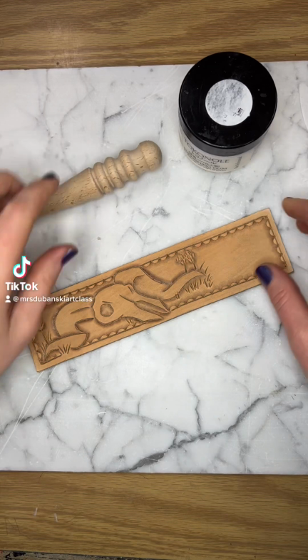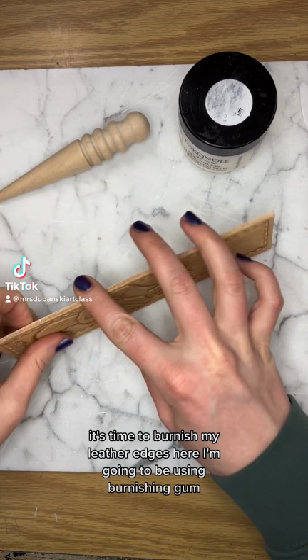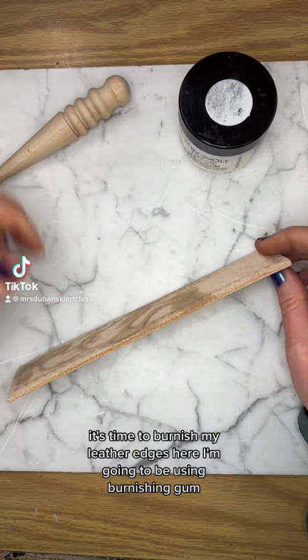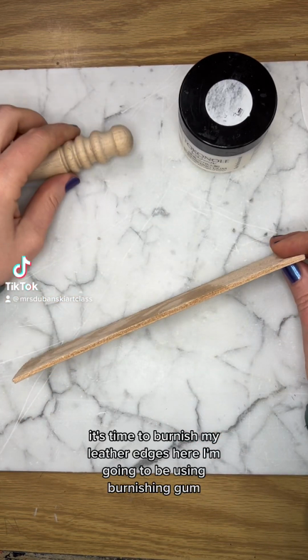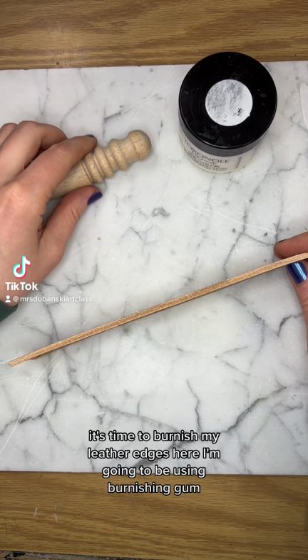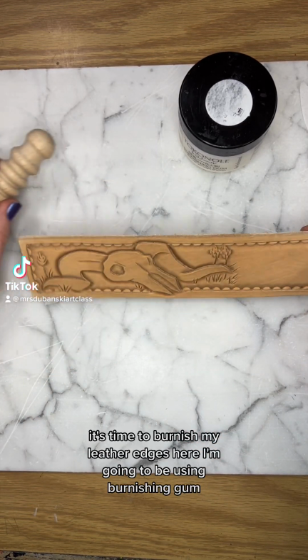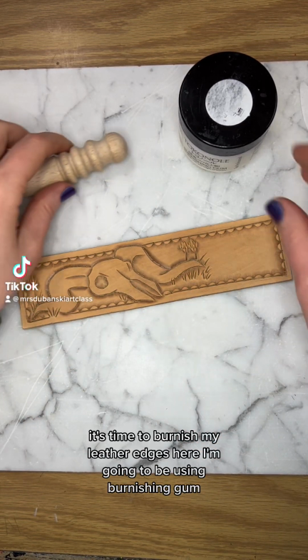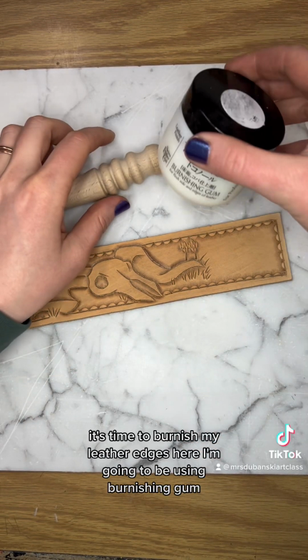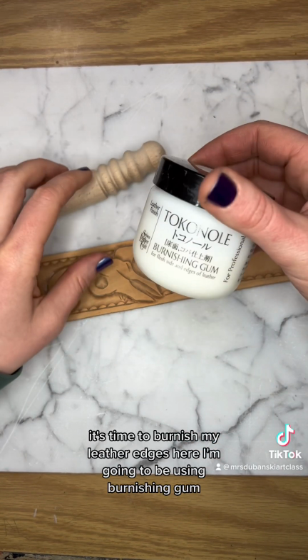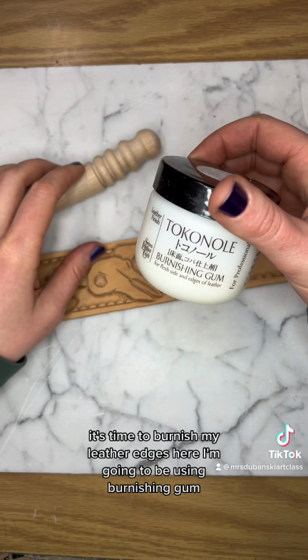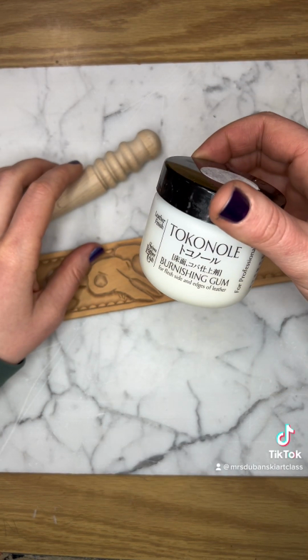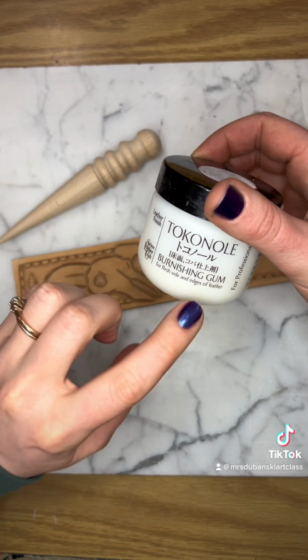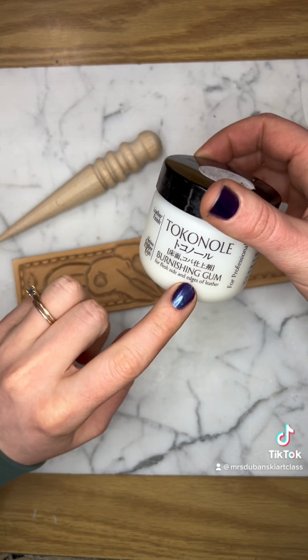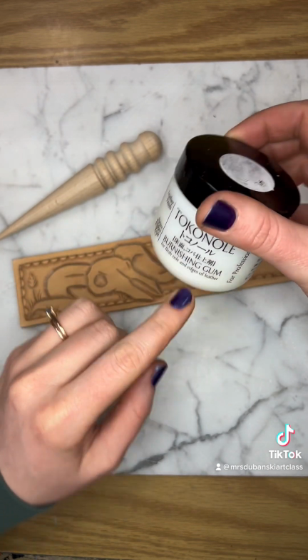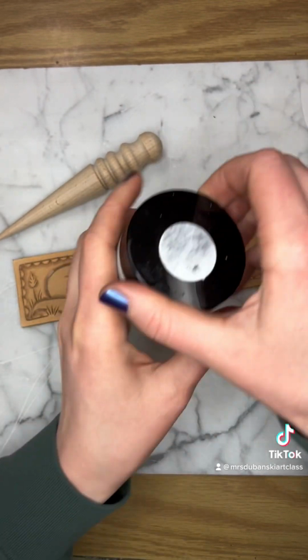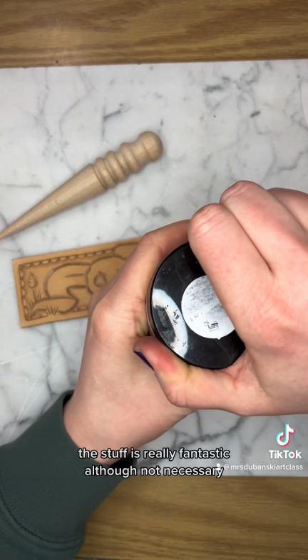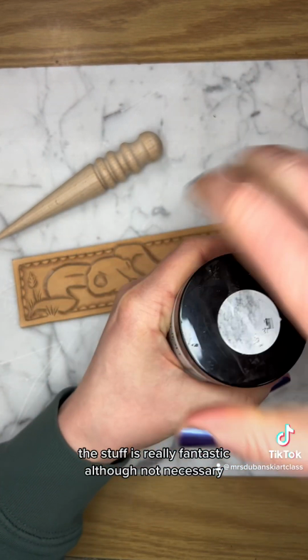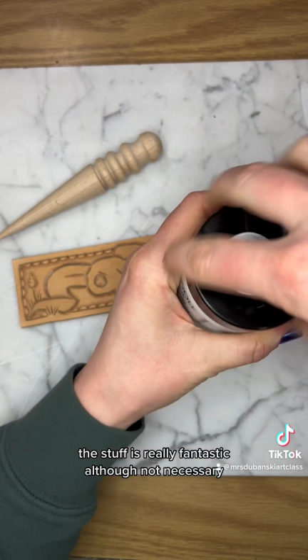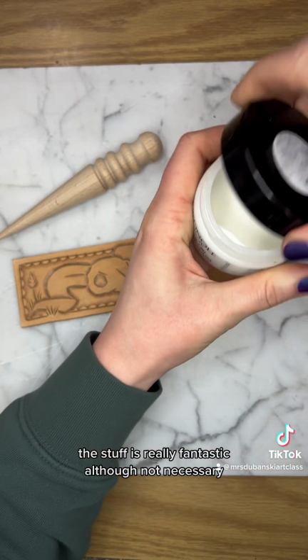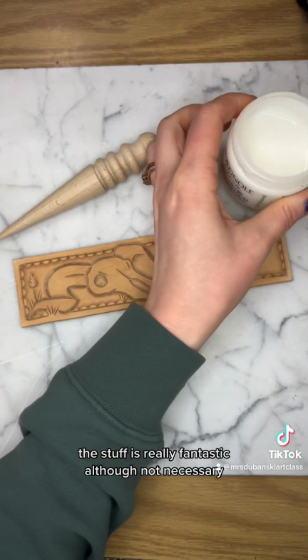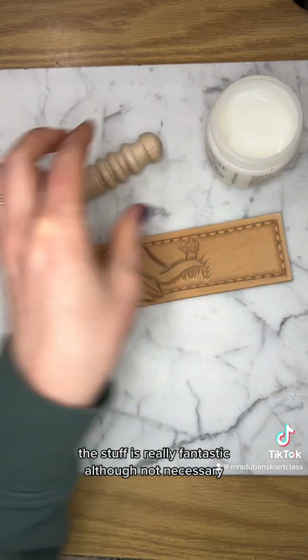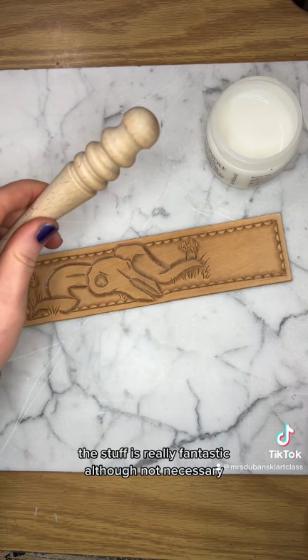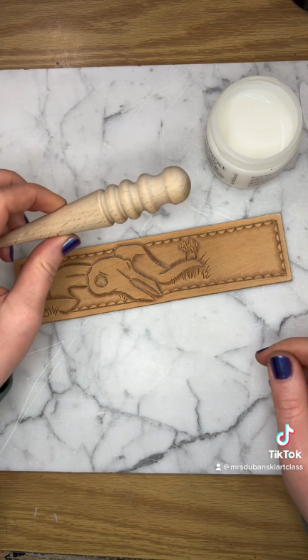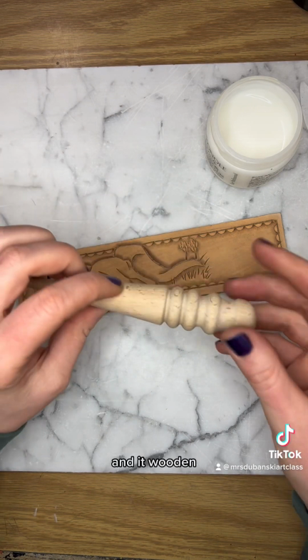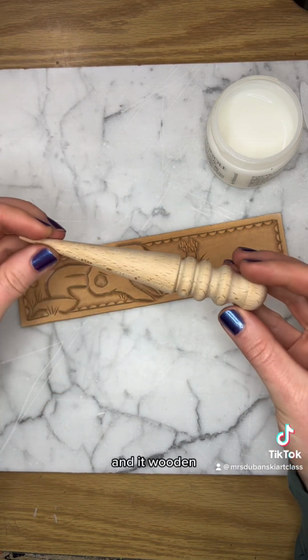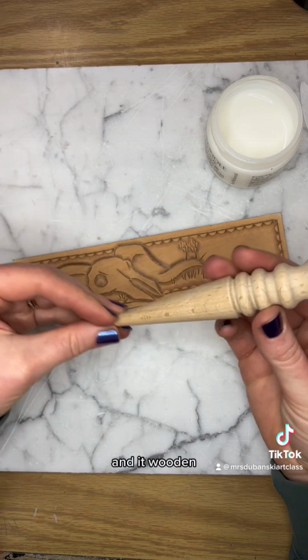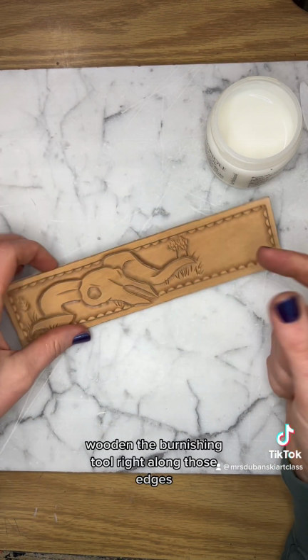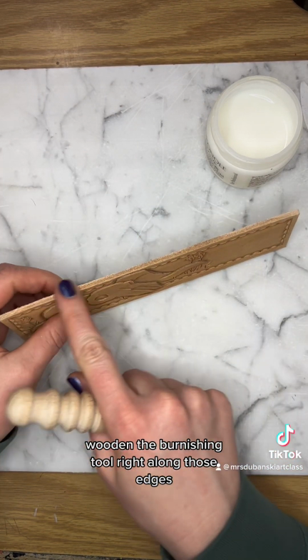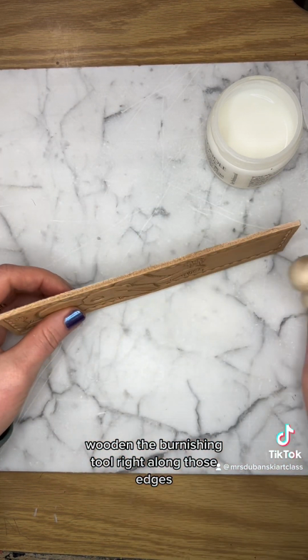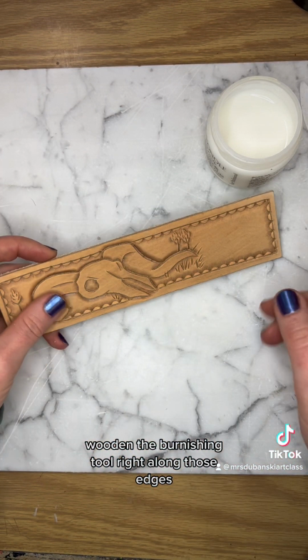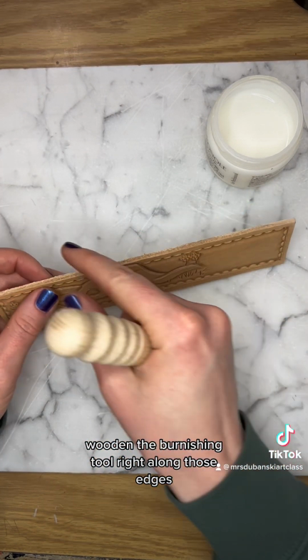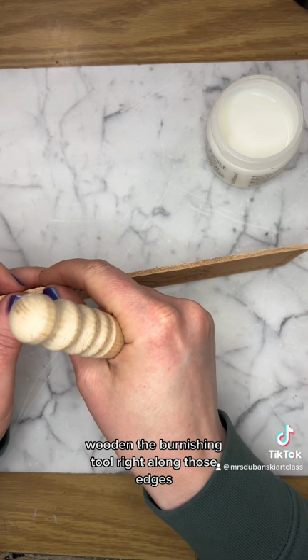It's time to burnish my leather edges here. I'm going to be using burnishing gum. This stuff is really fantastic, although not necessary, and a wooden burnishing tool right along those edges.